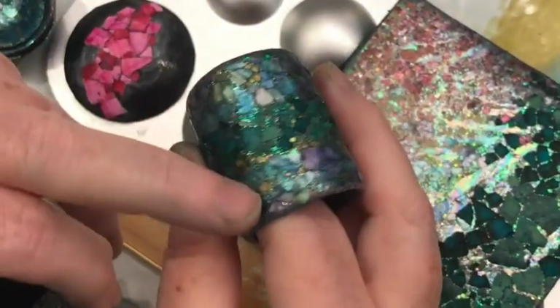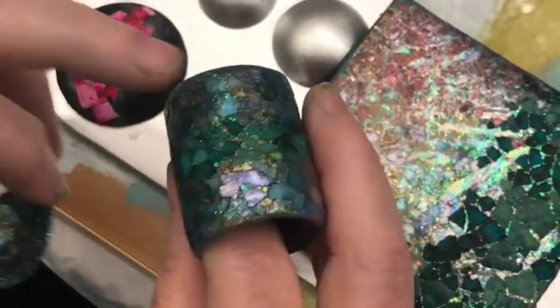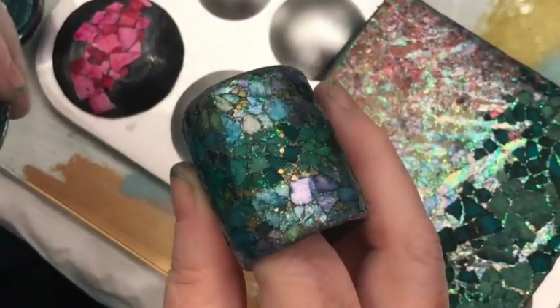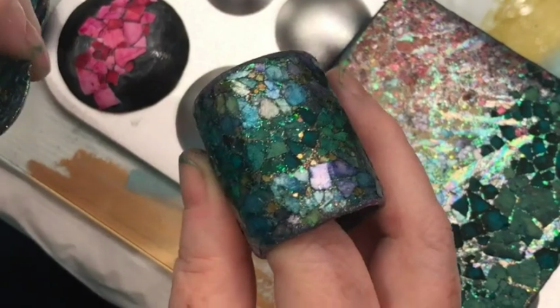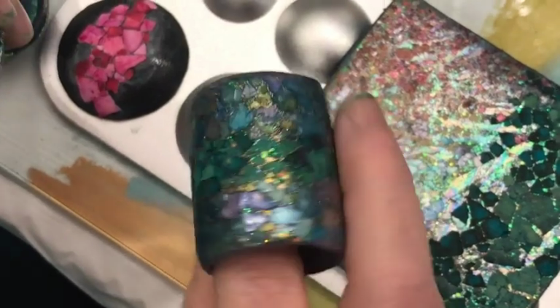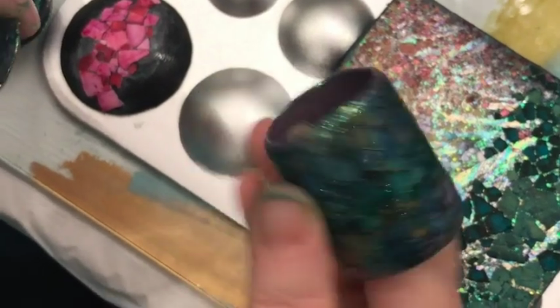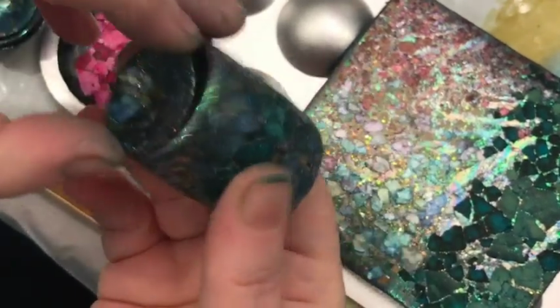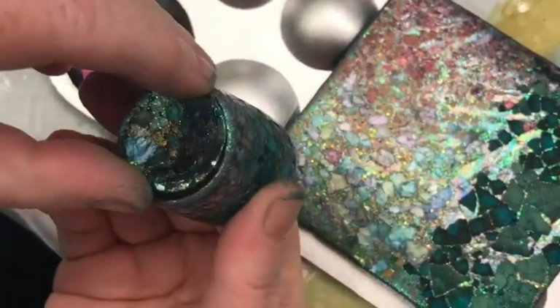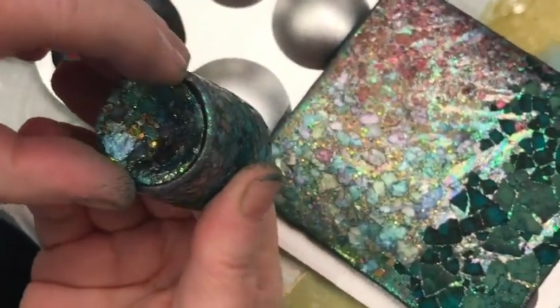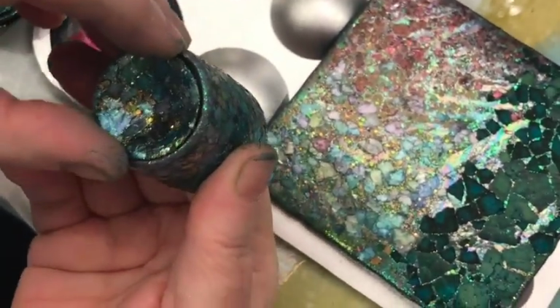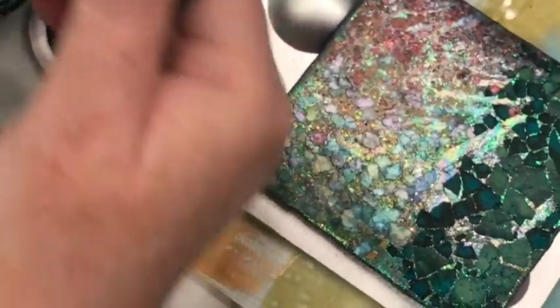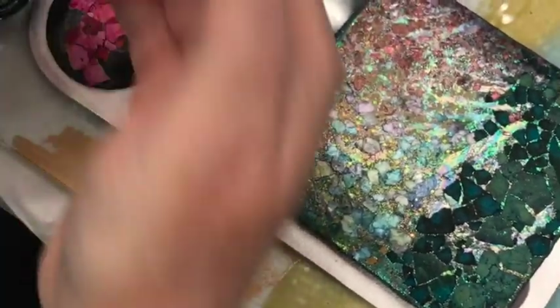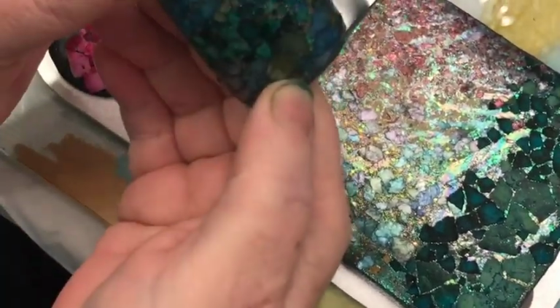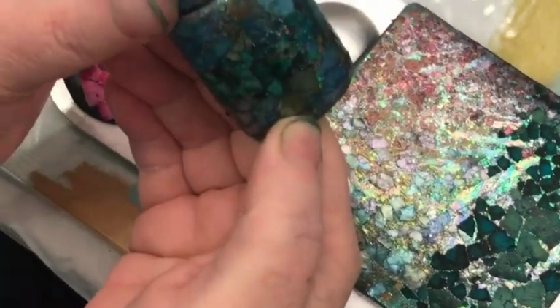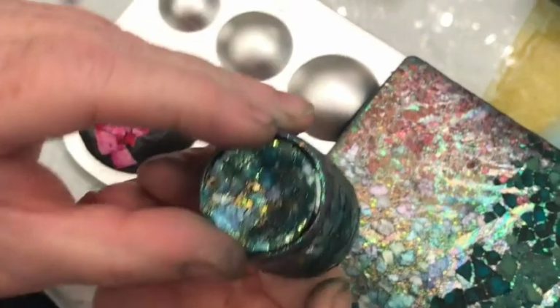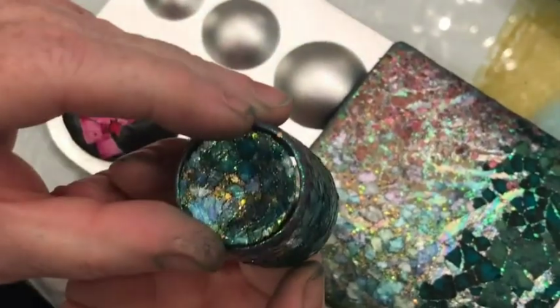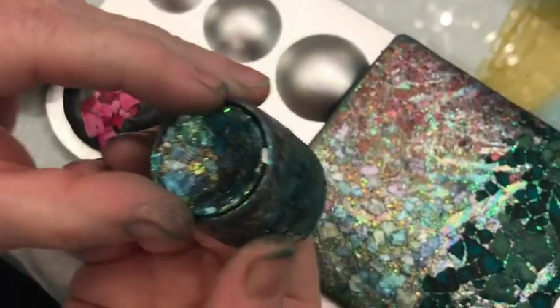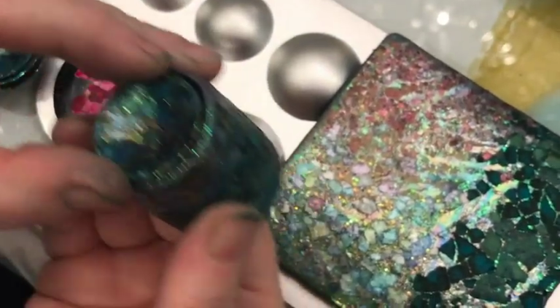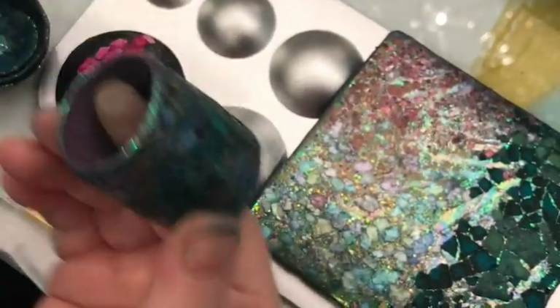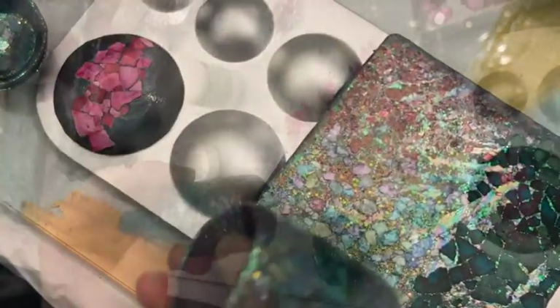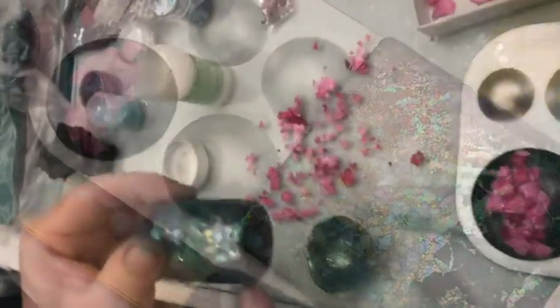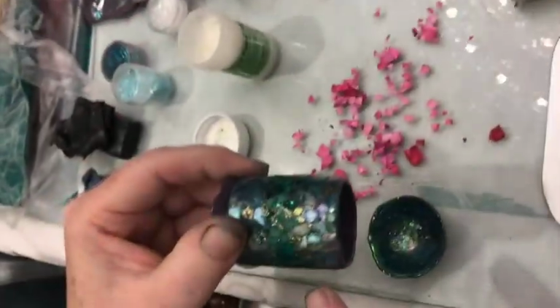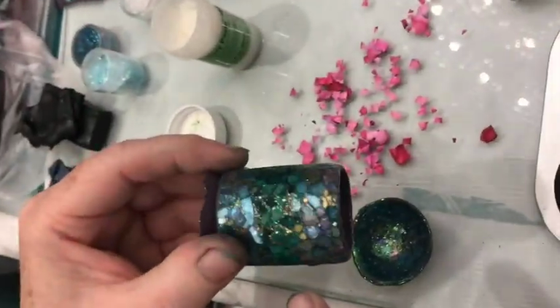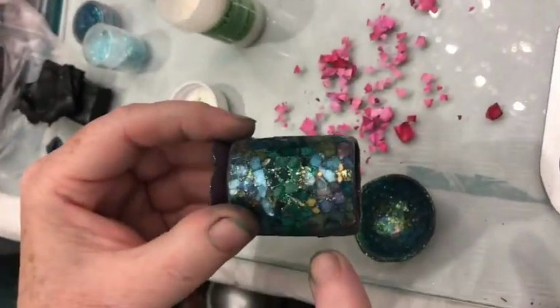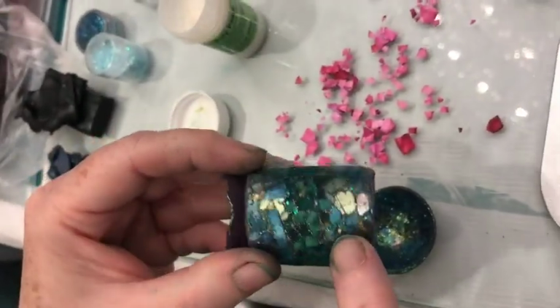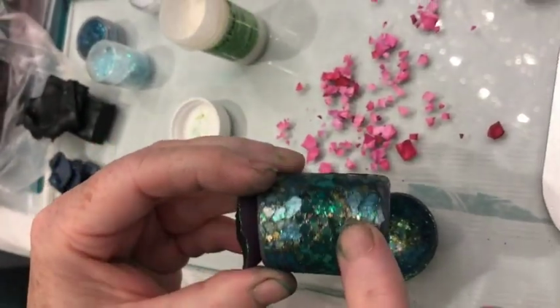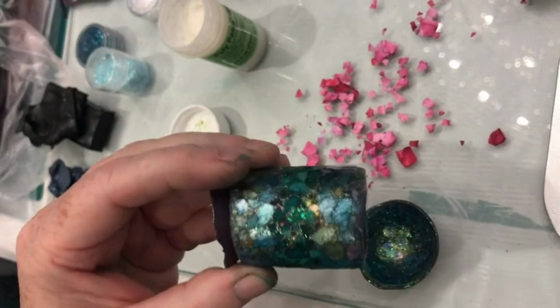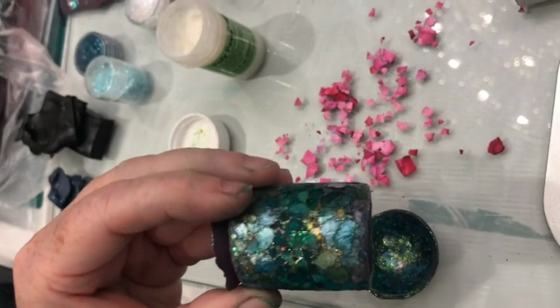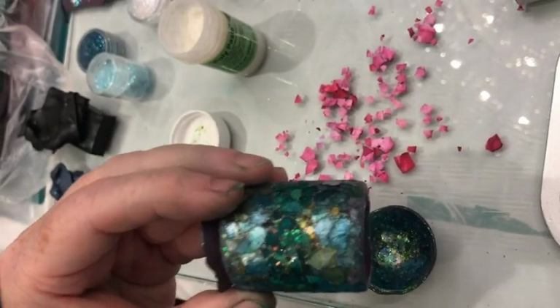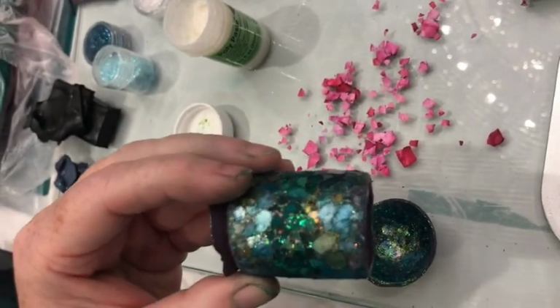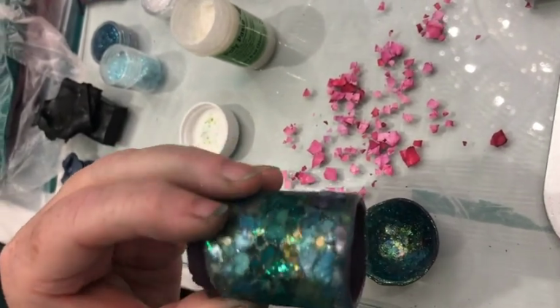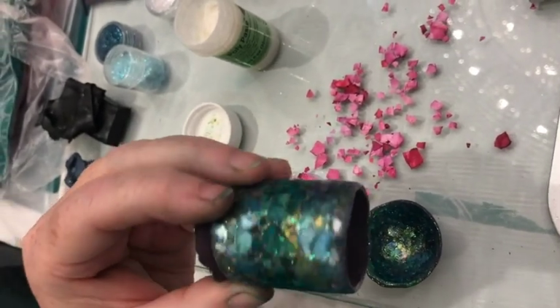So I'm going to coat it with liquid polymer so that it doesn't flake off, because I think it's so beautiful. Absolutely gorgeous. So it will be like that. So I decided — the mother of pearl — I mean the mica flakes.